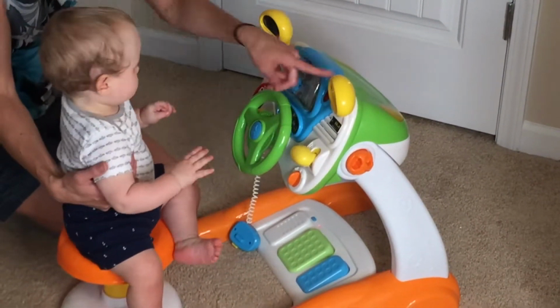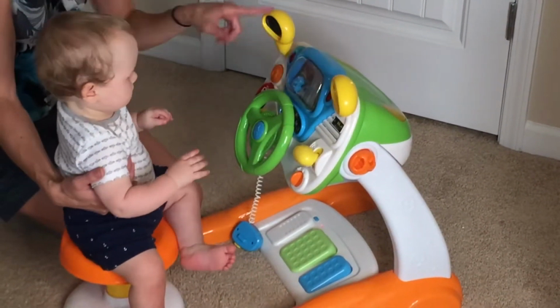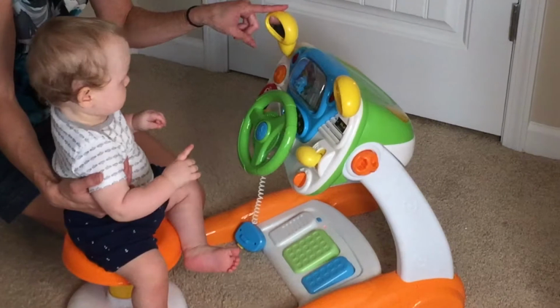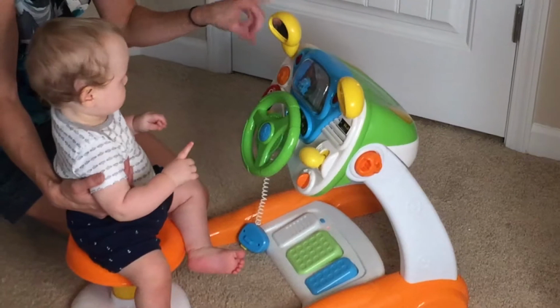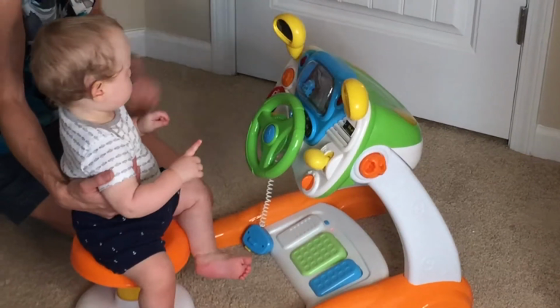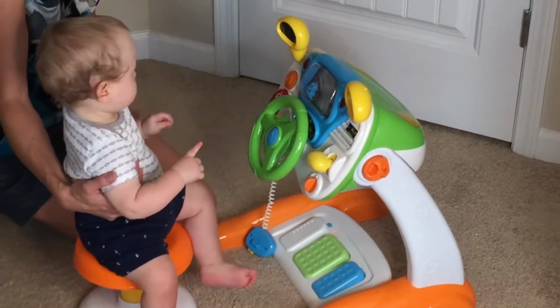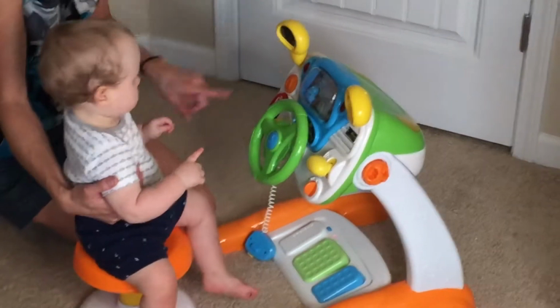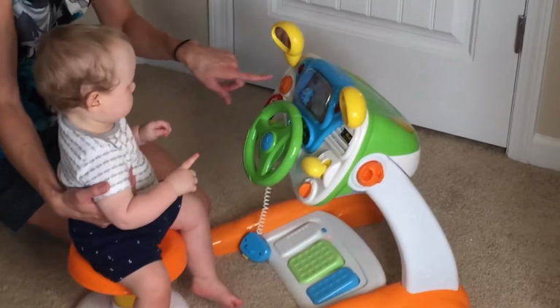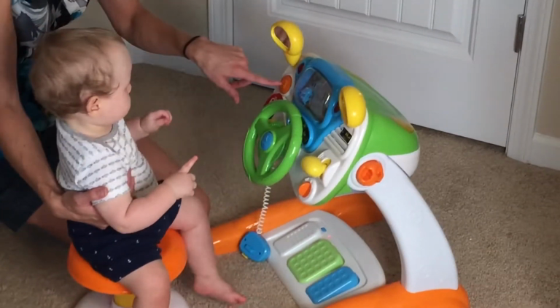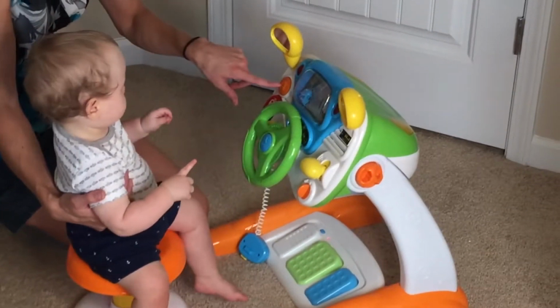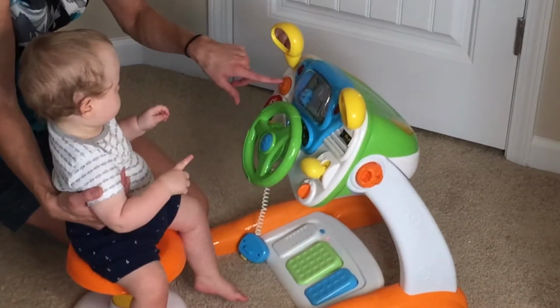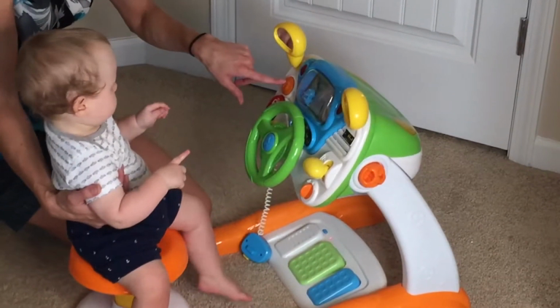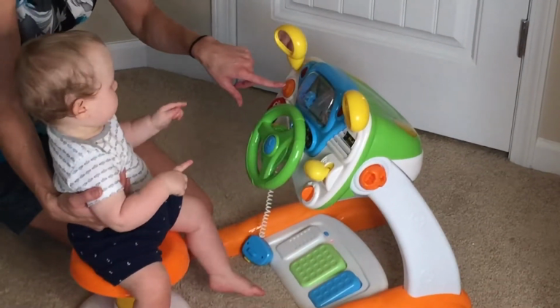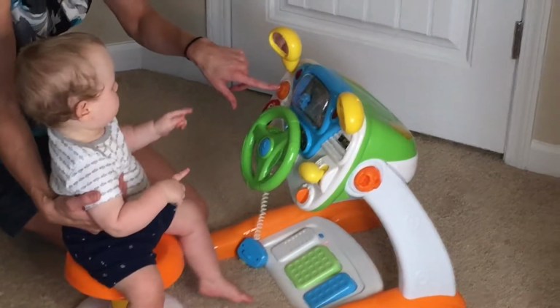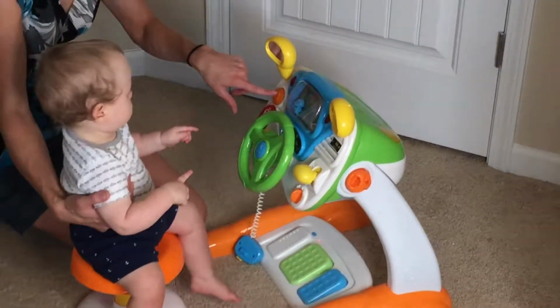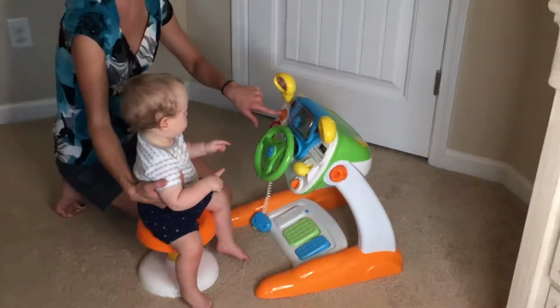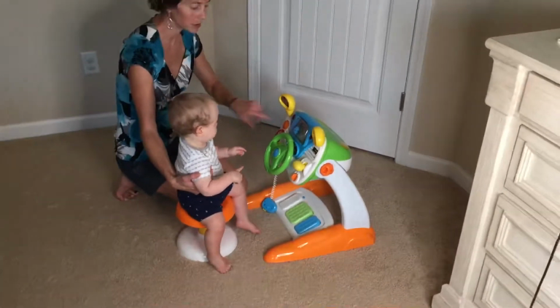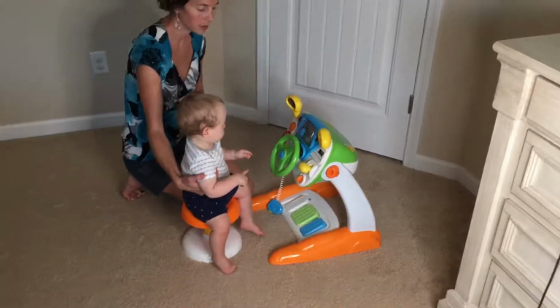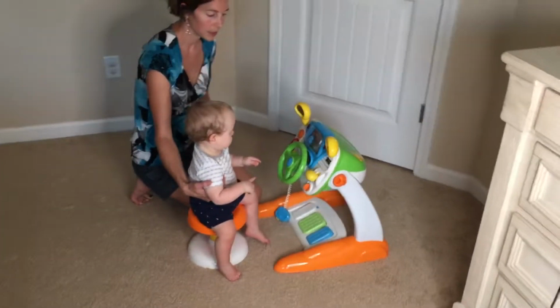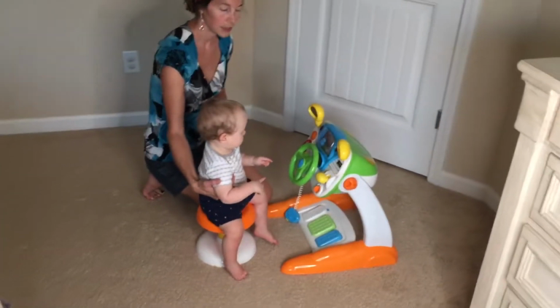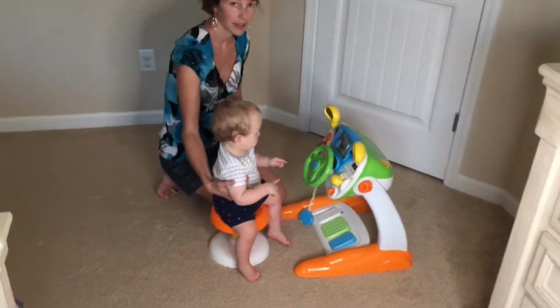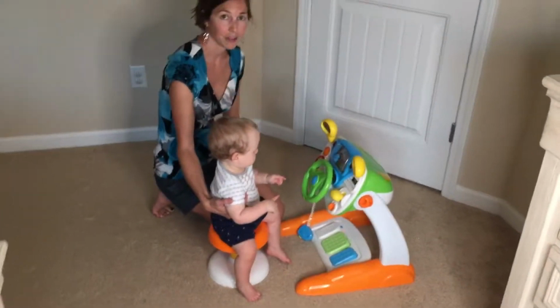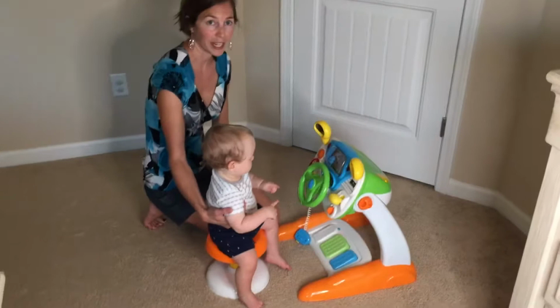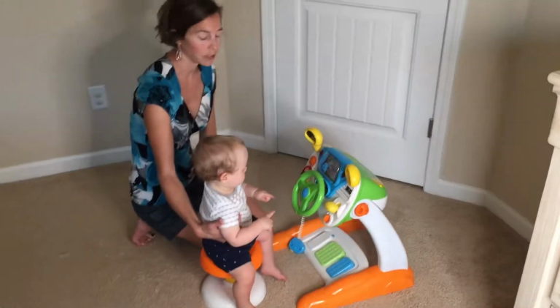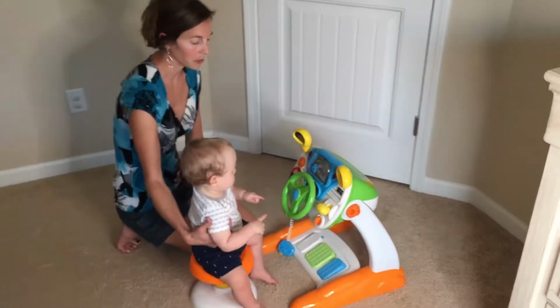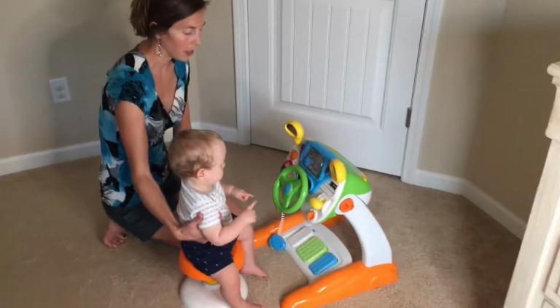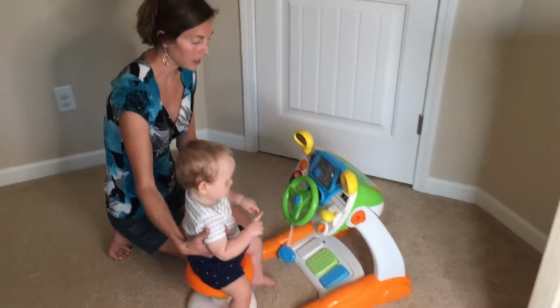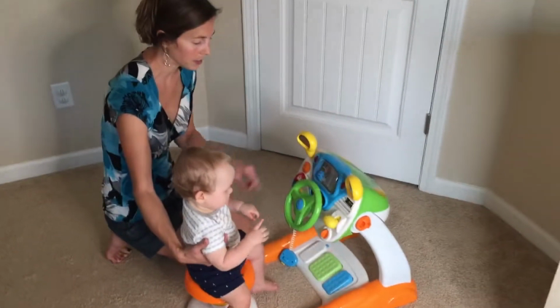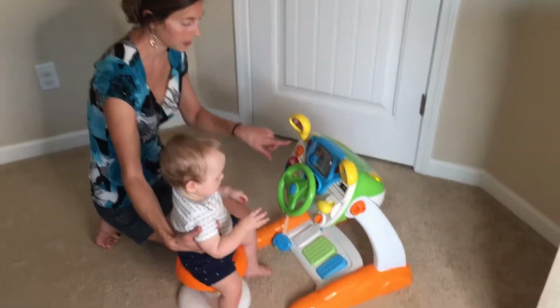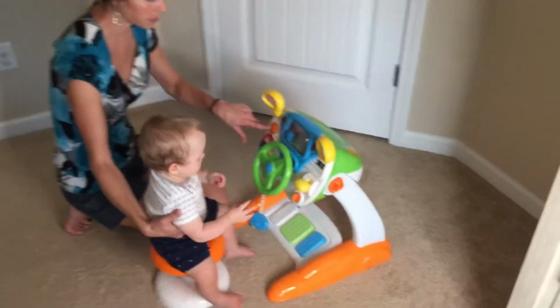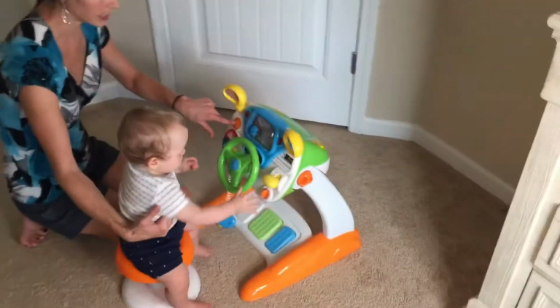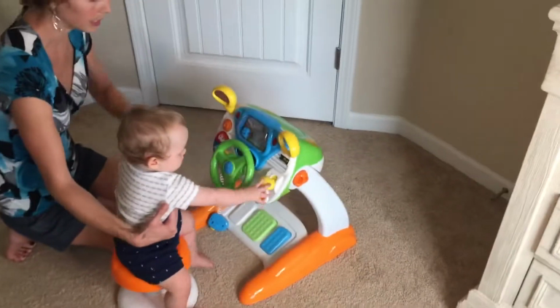It has a side view mirror. It also has music you can listen to, like a radio in a real car. So that's really neat.